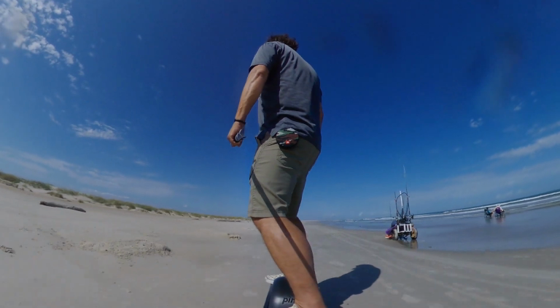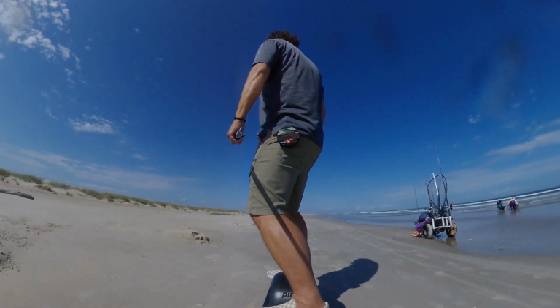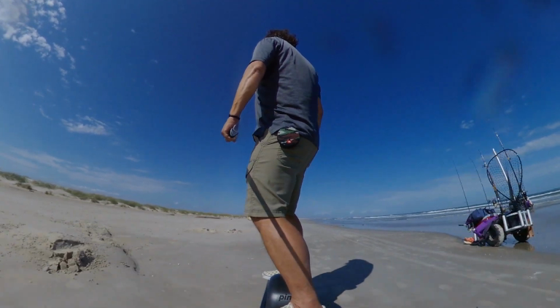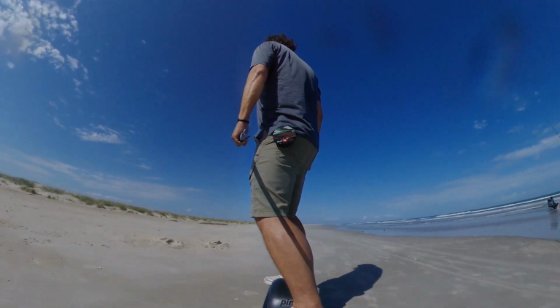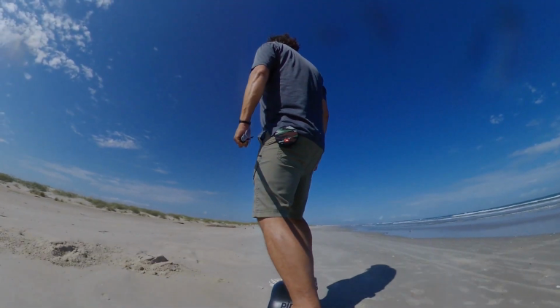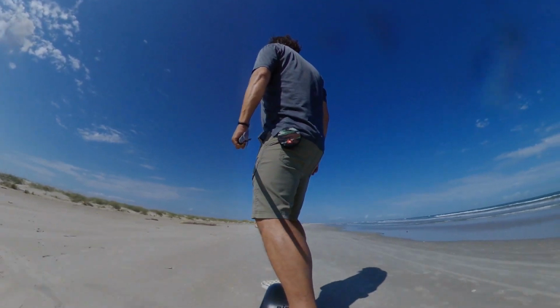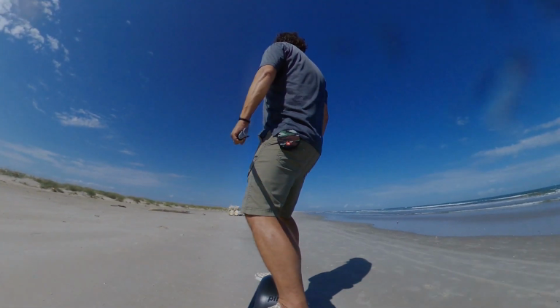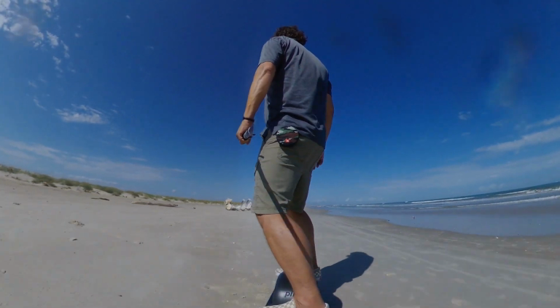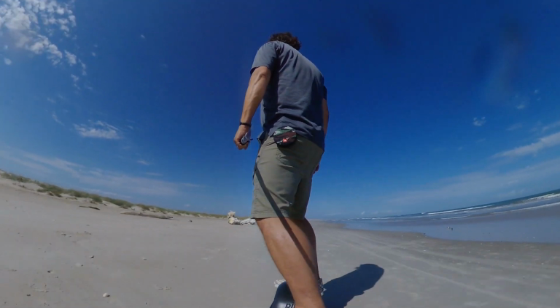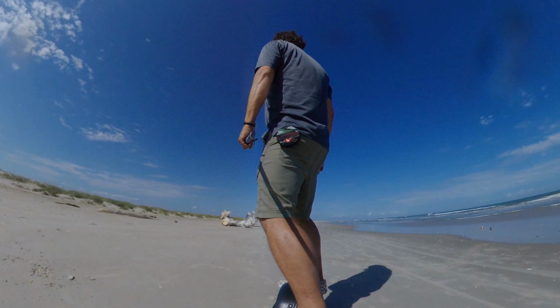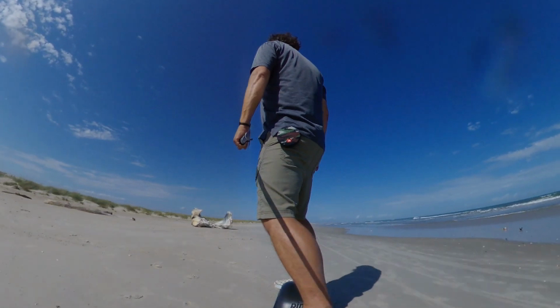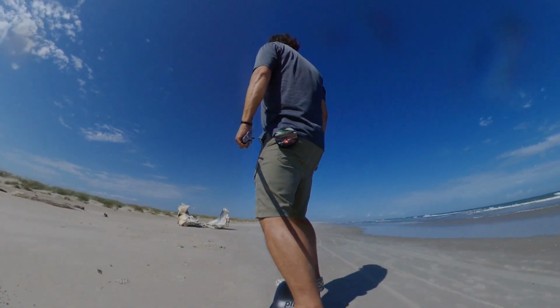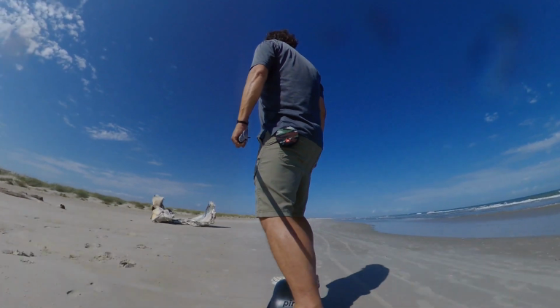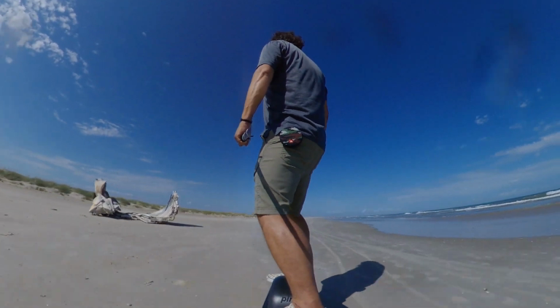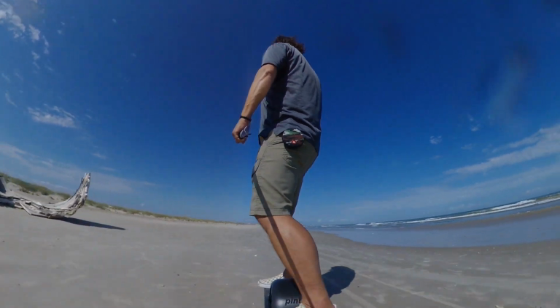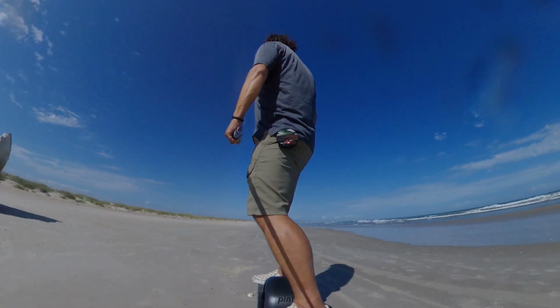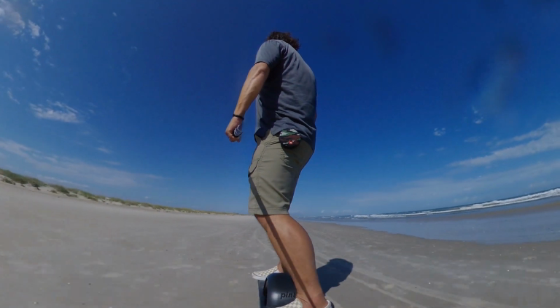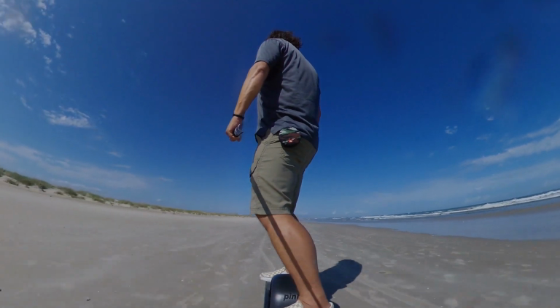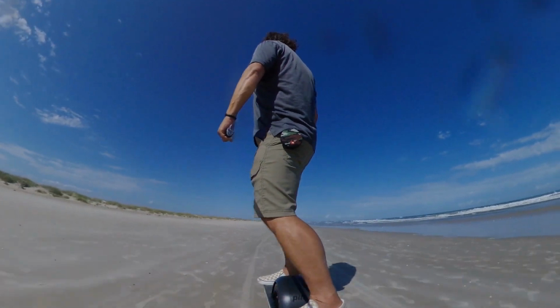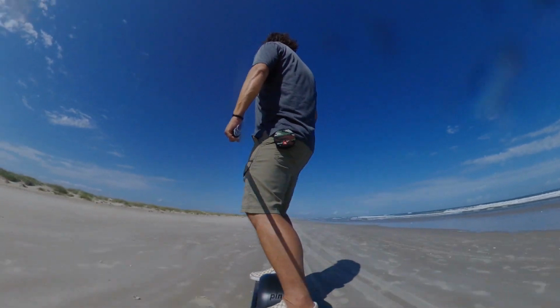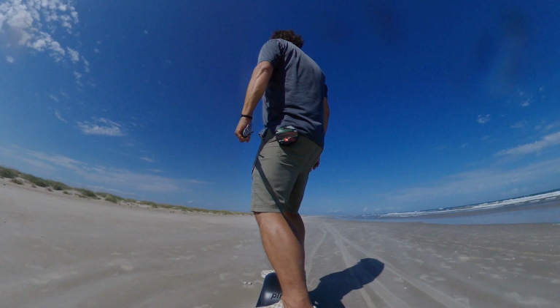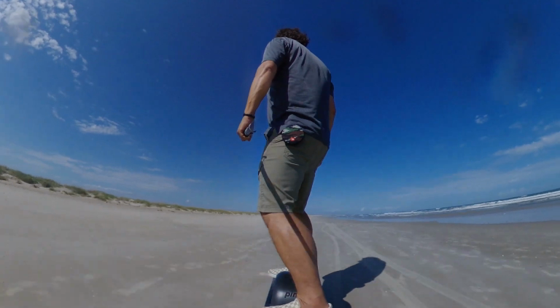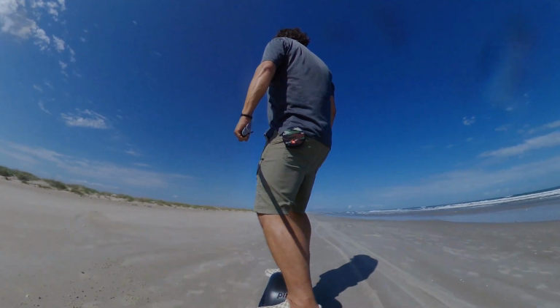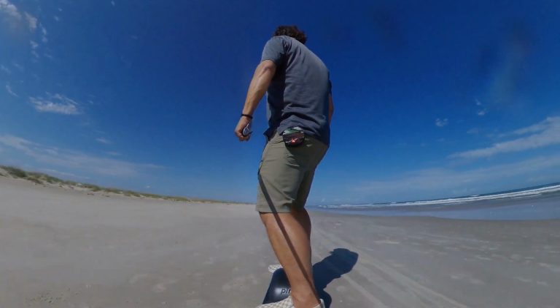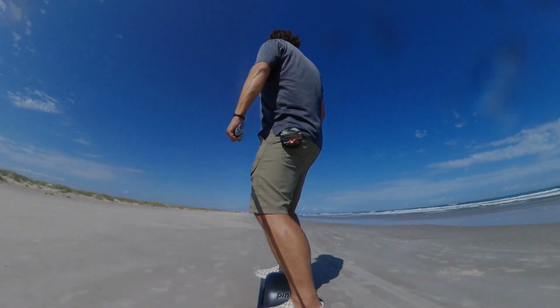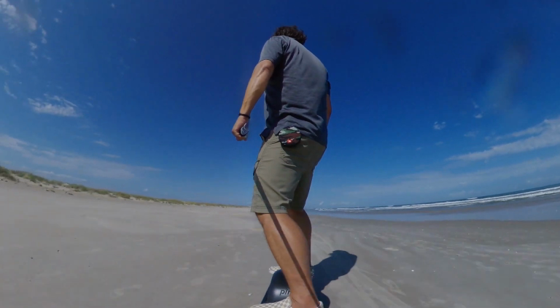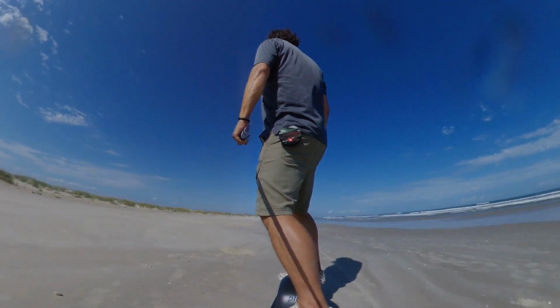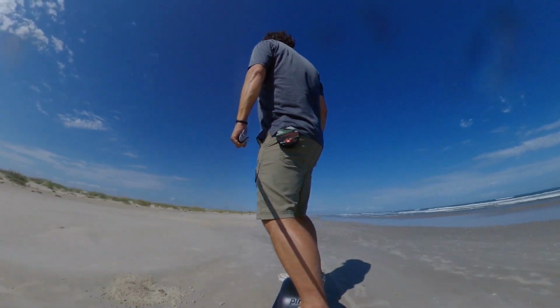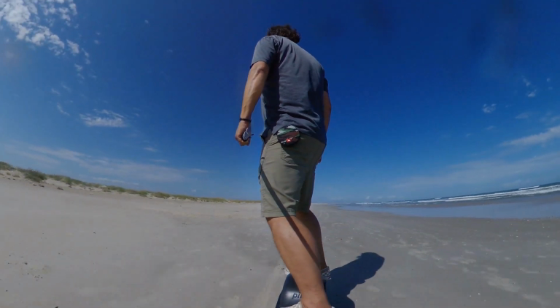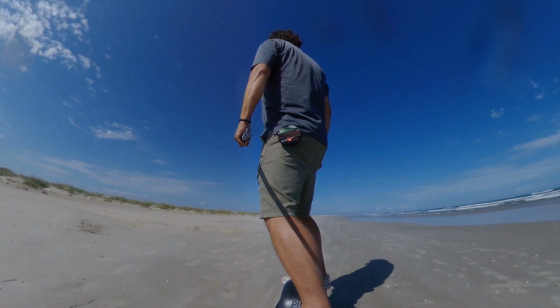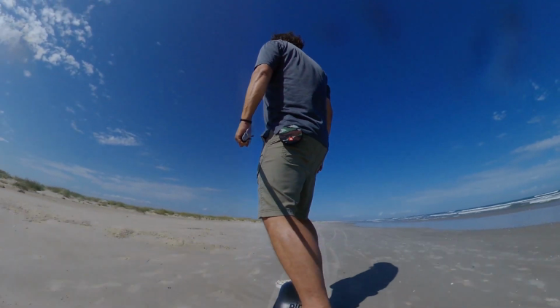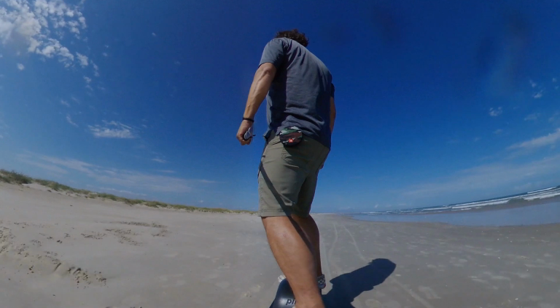I had a blast taking it out to the coast, and I definitely recommend that if you can find something super hard-packed like this, it would be awesome to ride on. I carved around quite a bit with it.